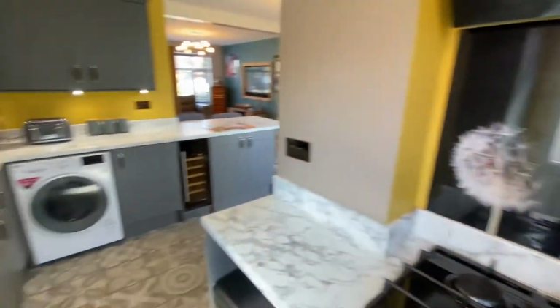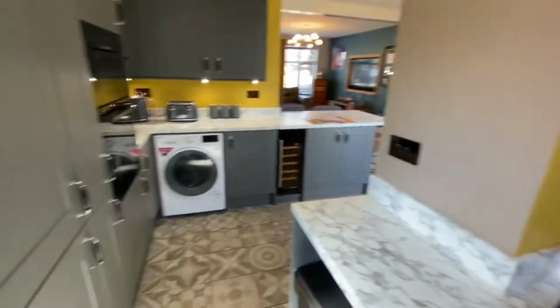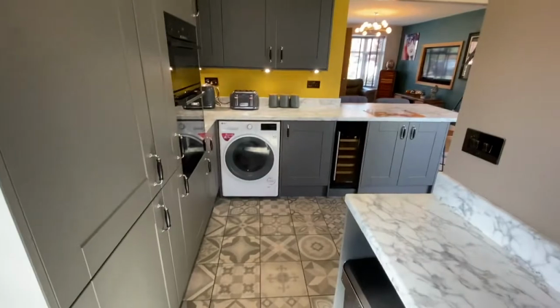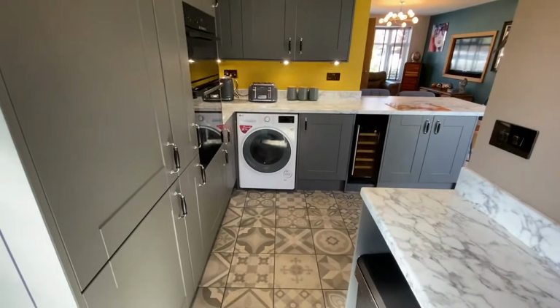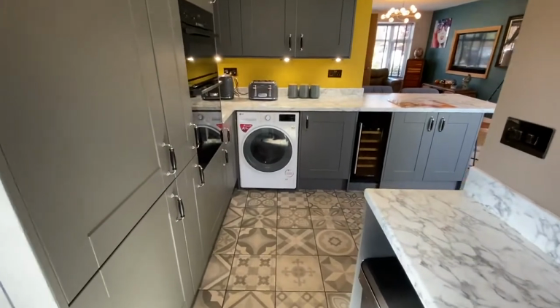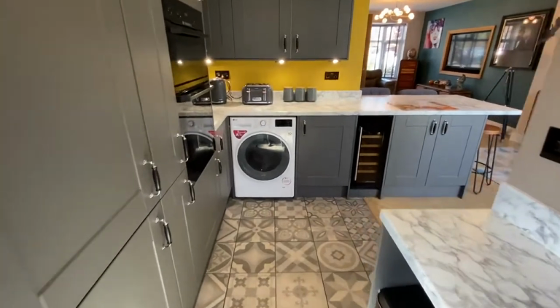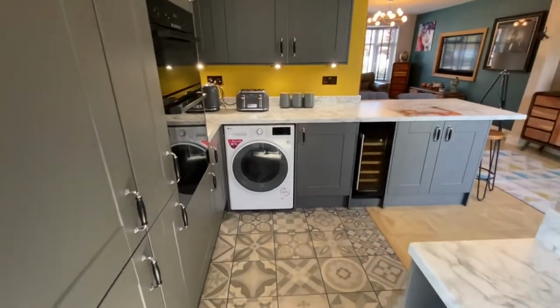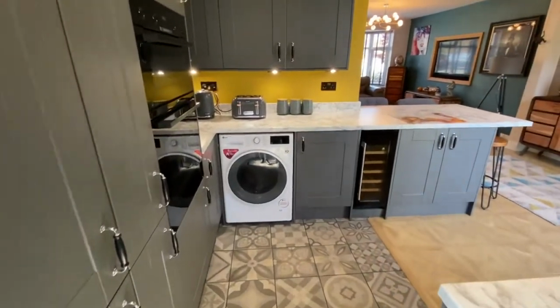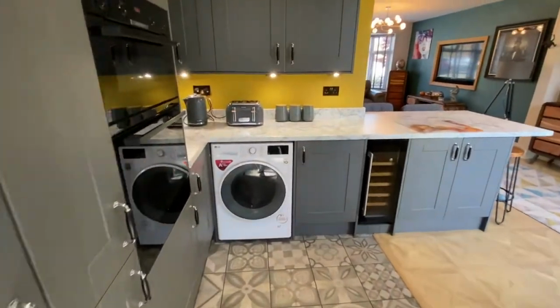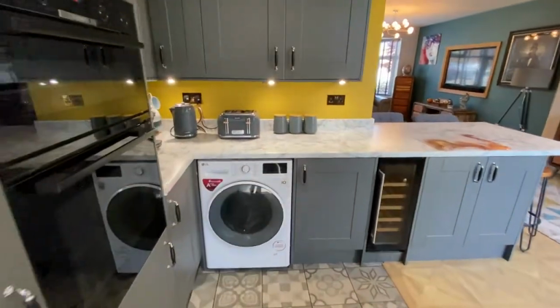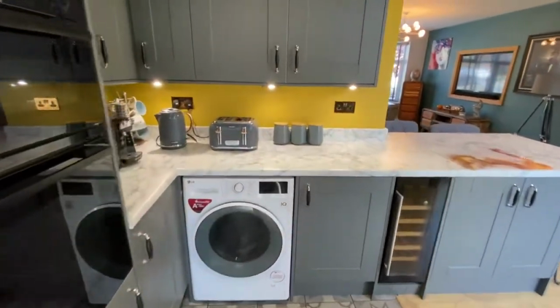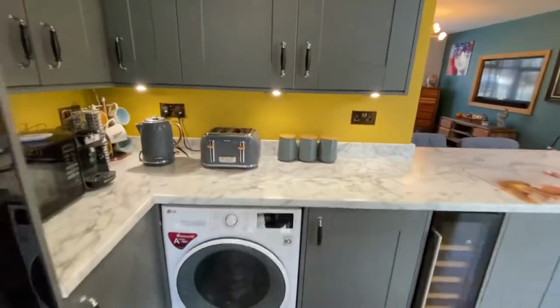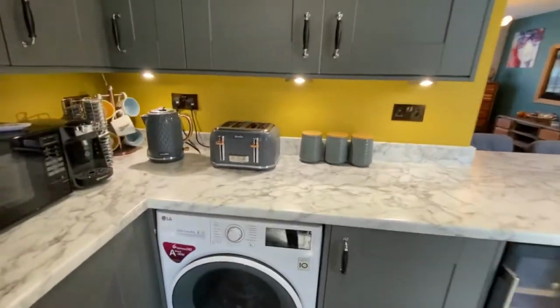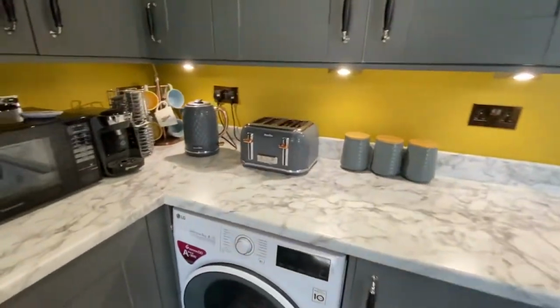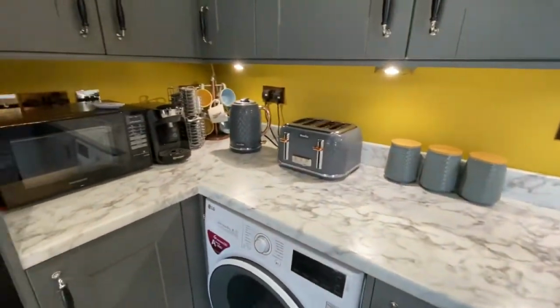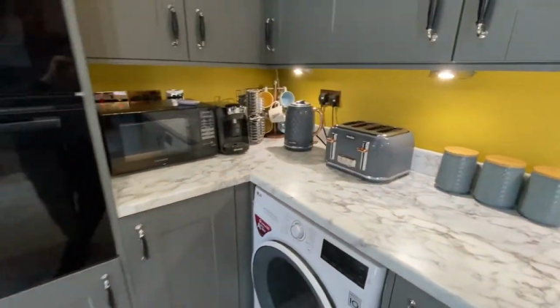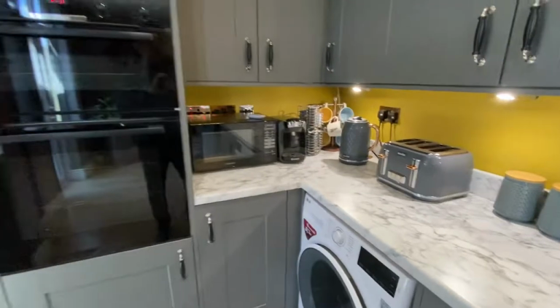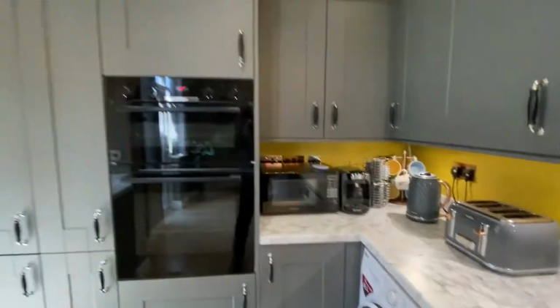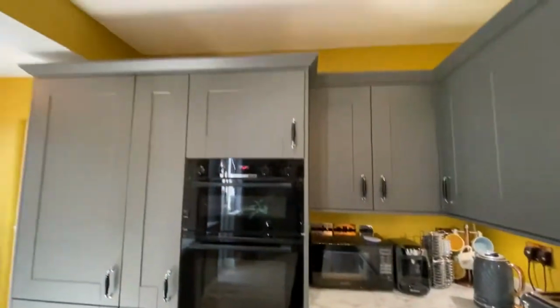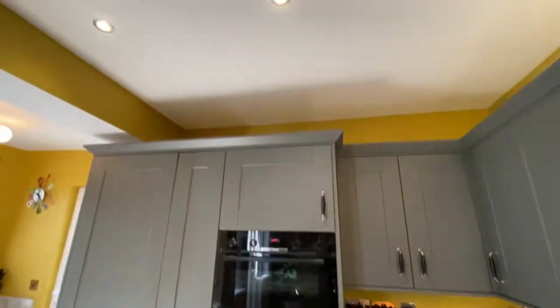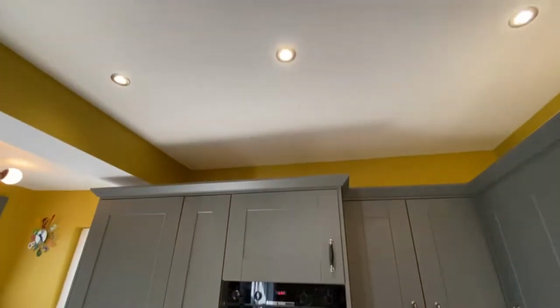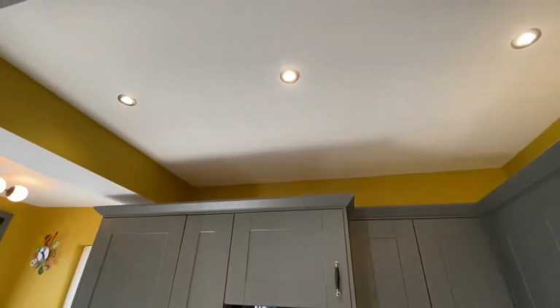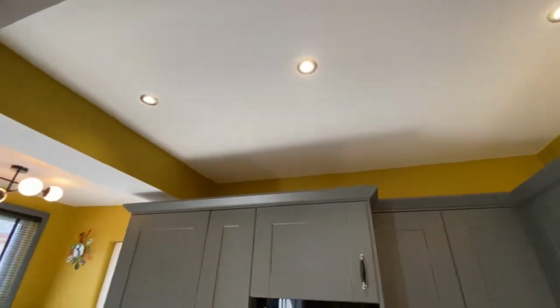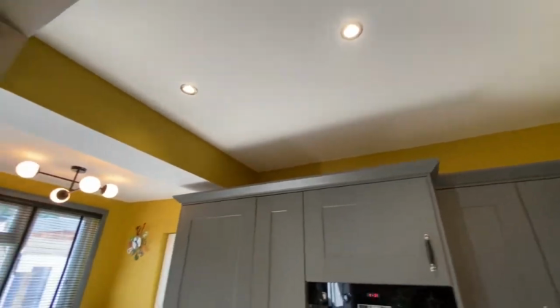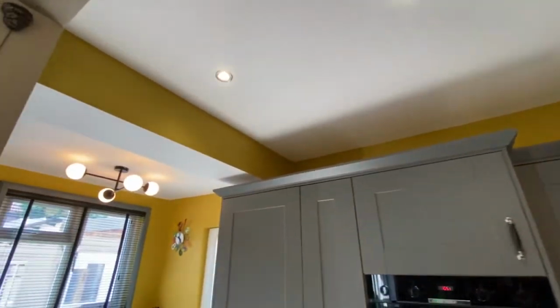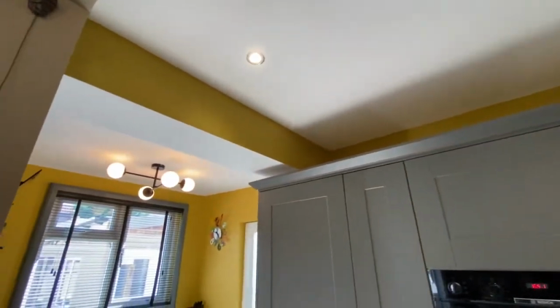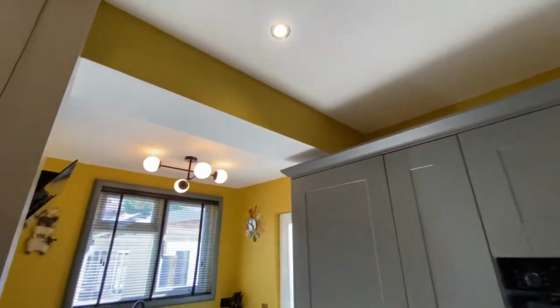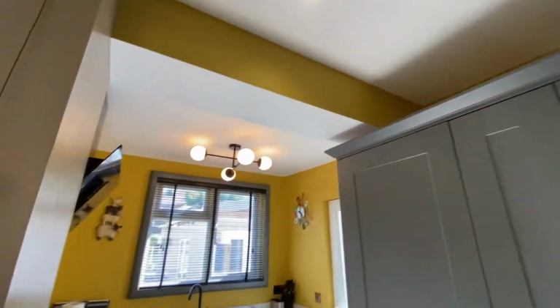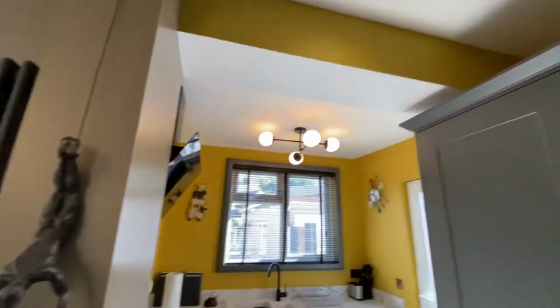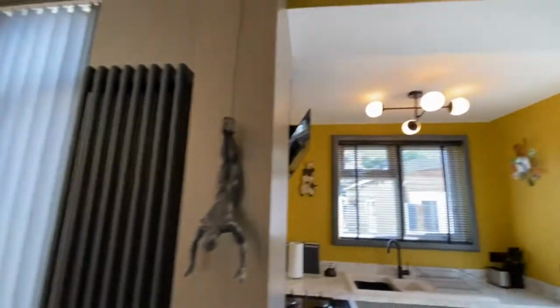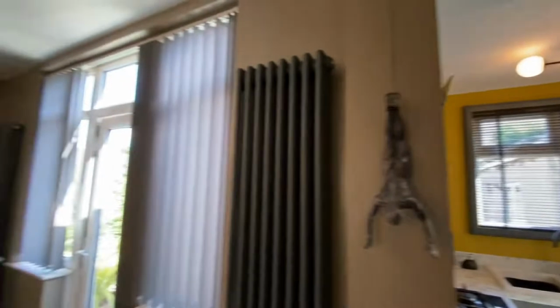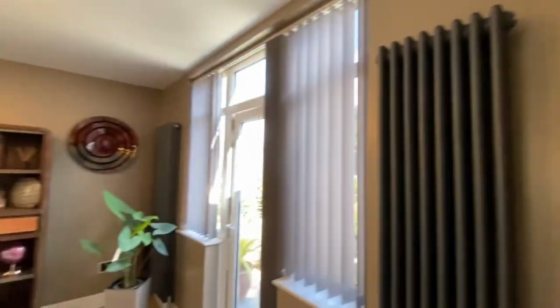There is provision and plumbing for a washing machine, under-cupboard lighting, and spotlights to this part of the ceiling with a feature pendant fitting to the other side as well.